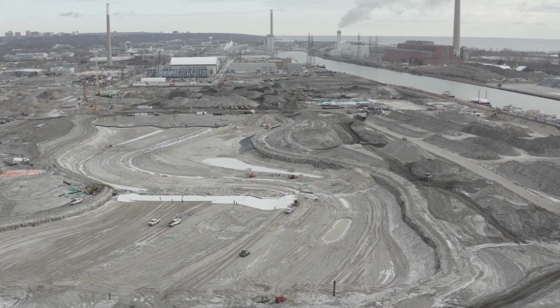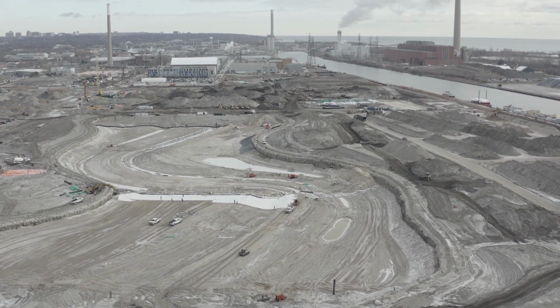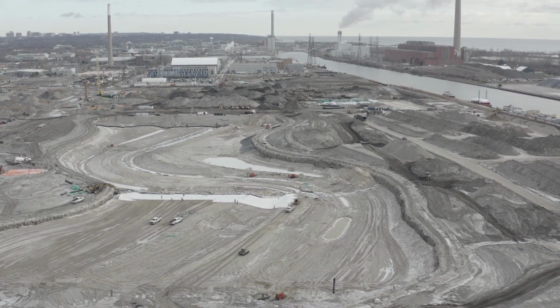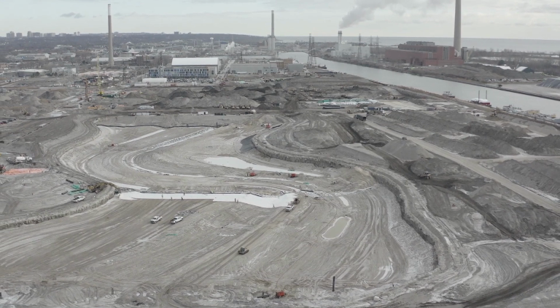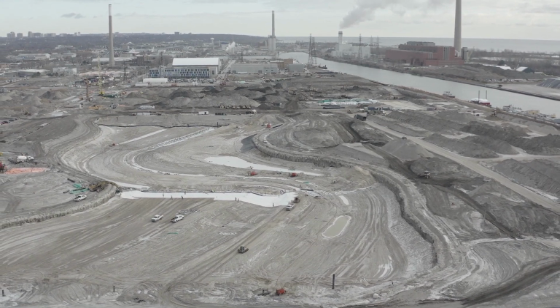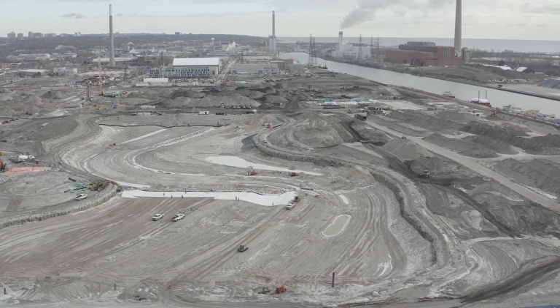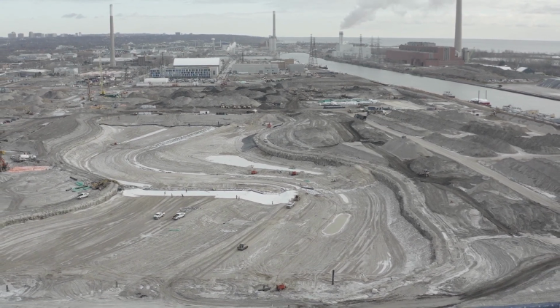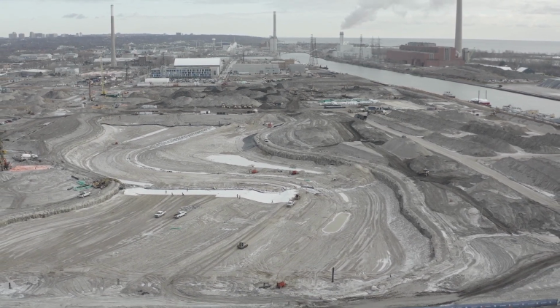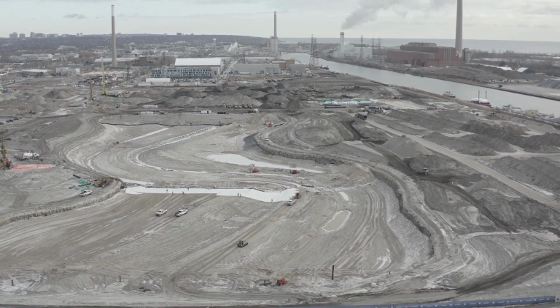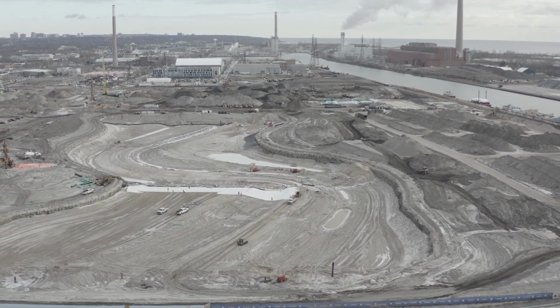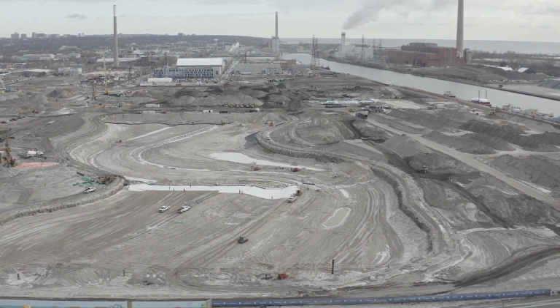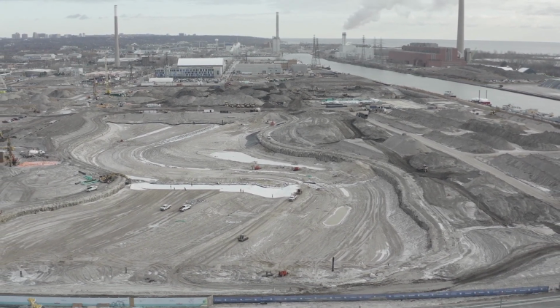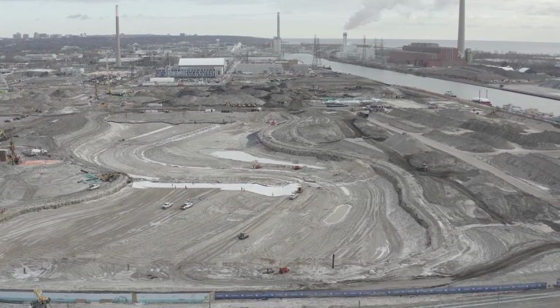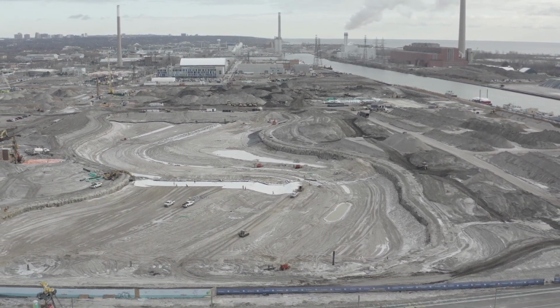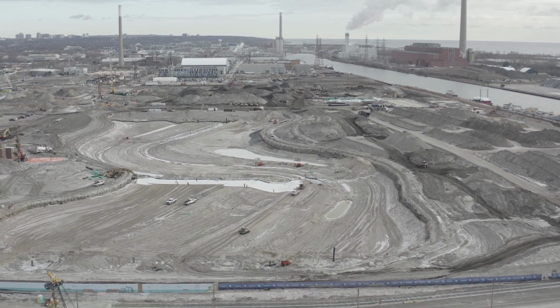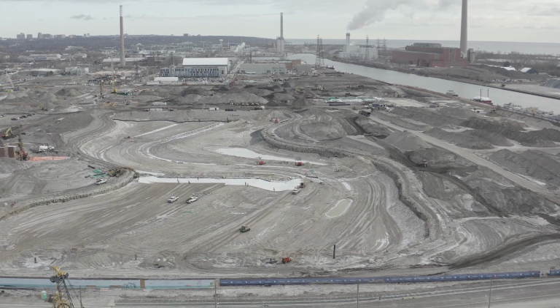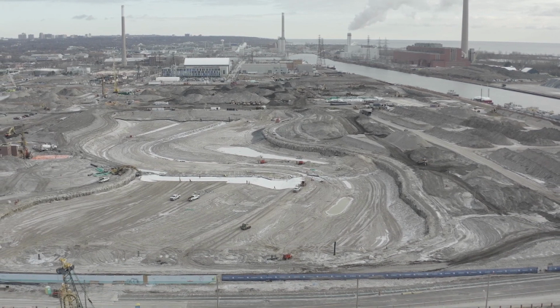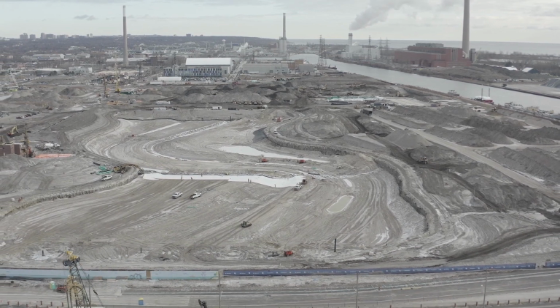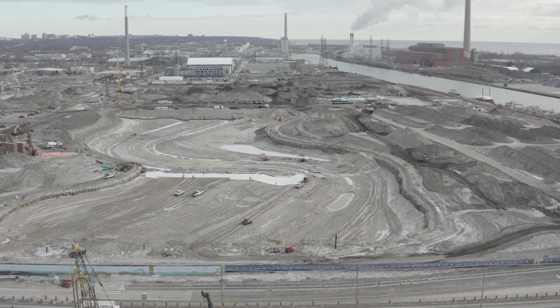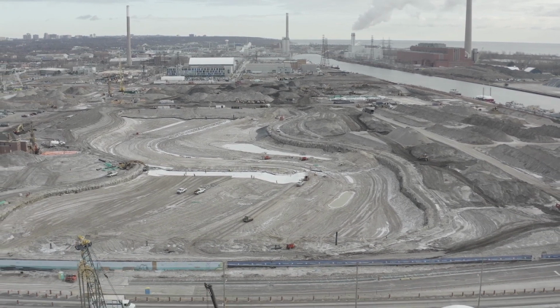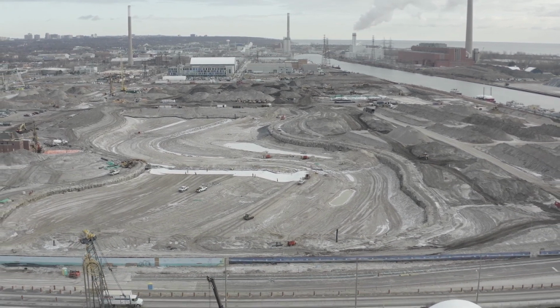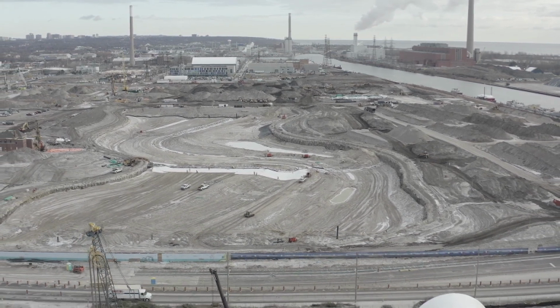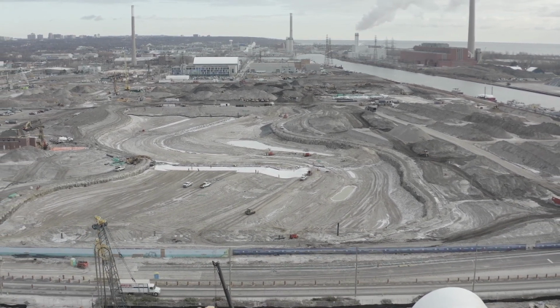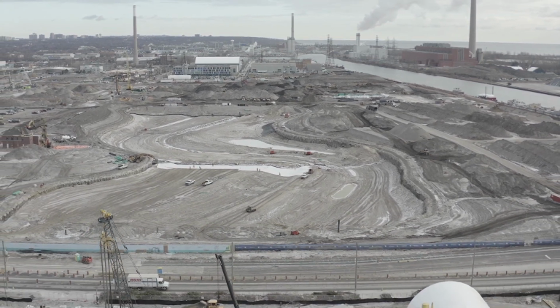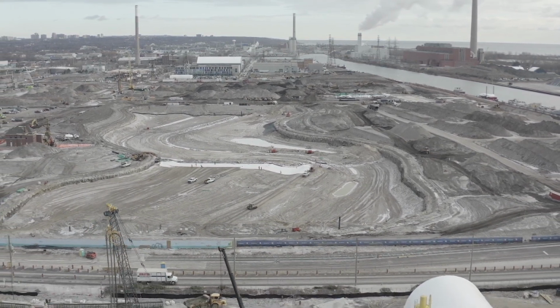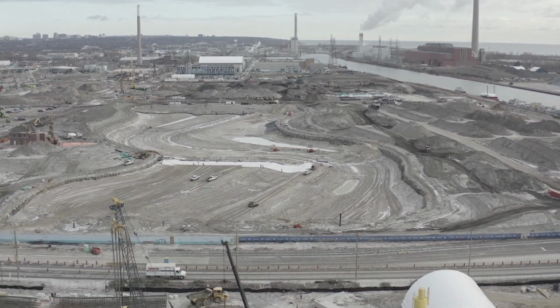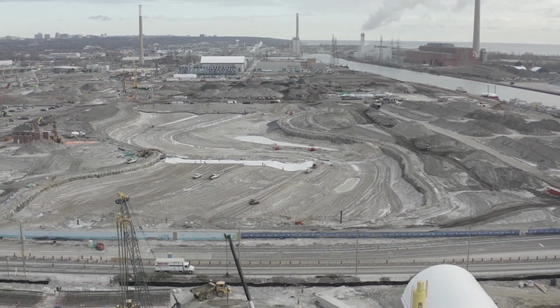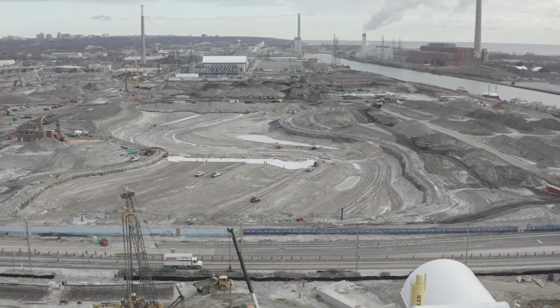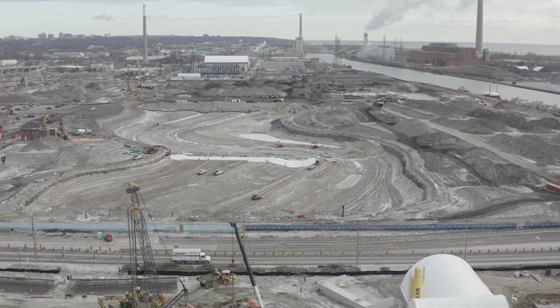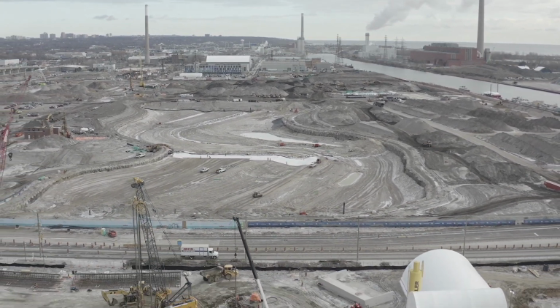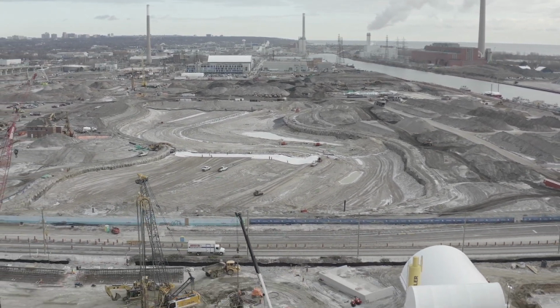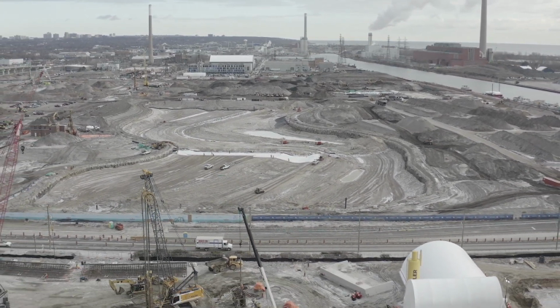Deep excavation in the central river valley, shown here, is complete. You can see workers installing a liner, the large white sheet, to prevent contaminants from seeping up into the new river.